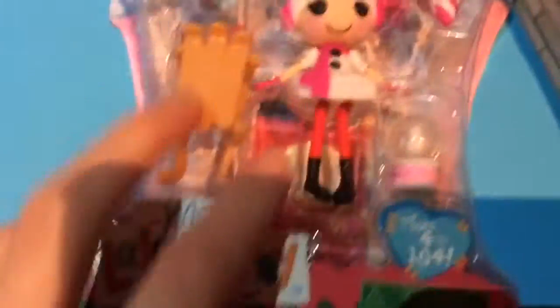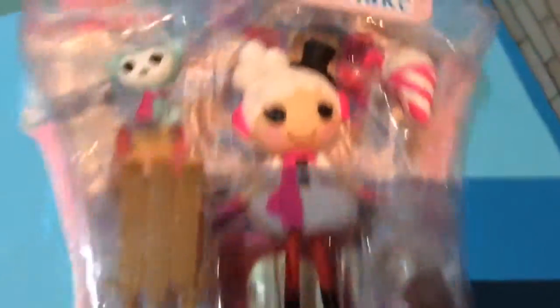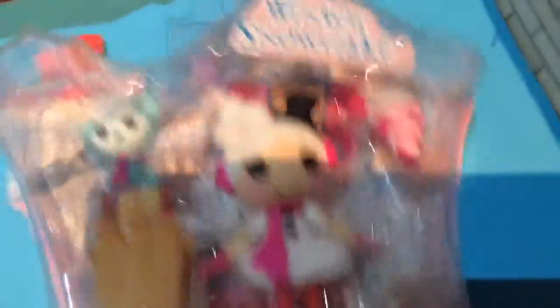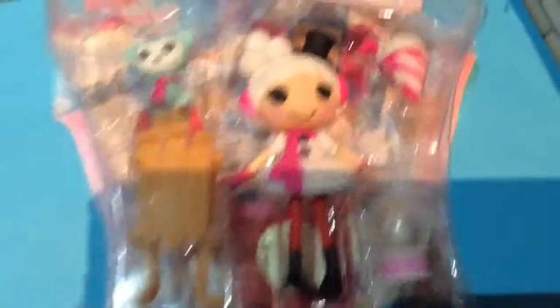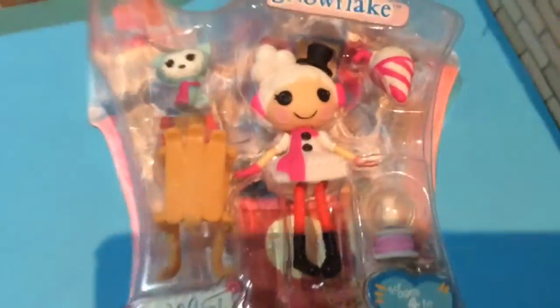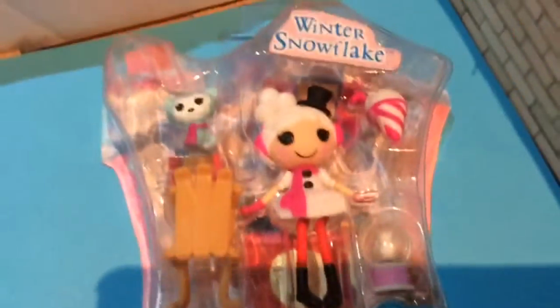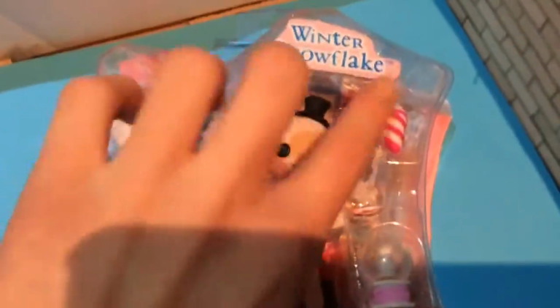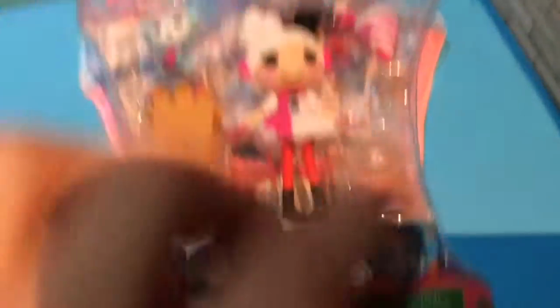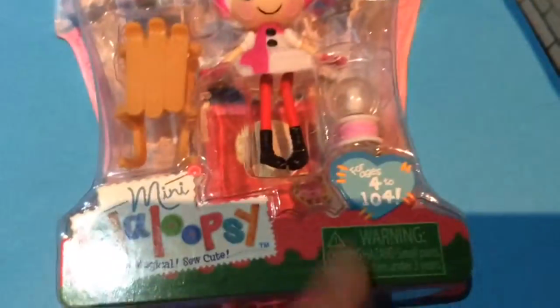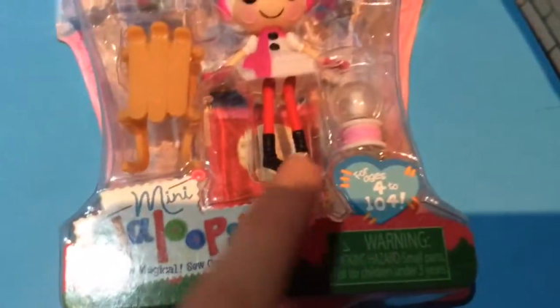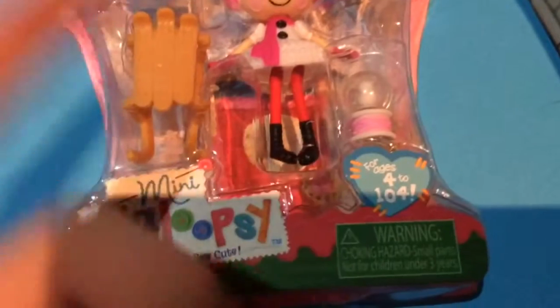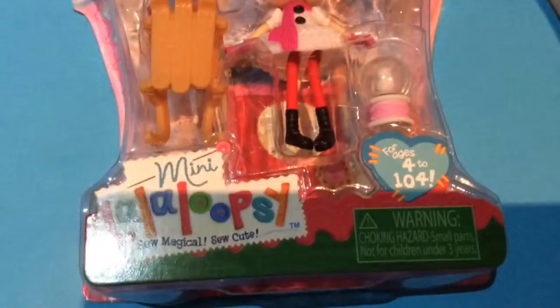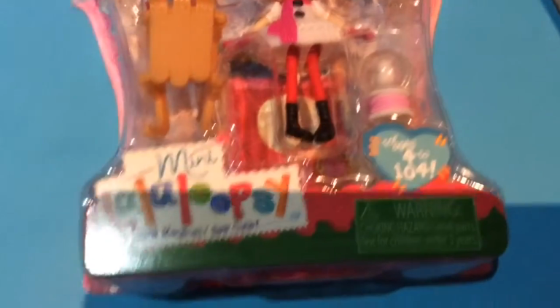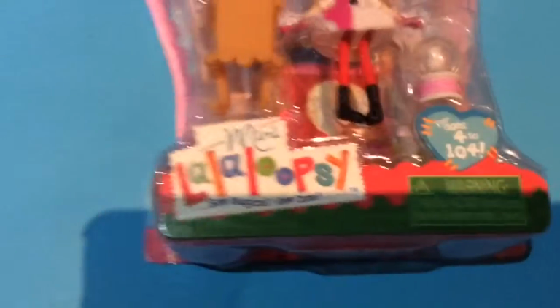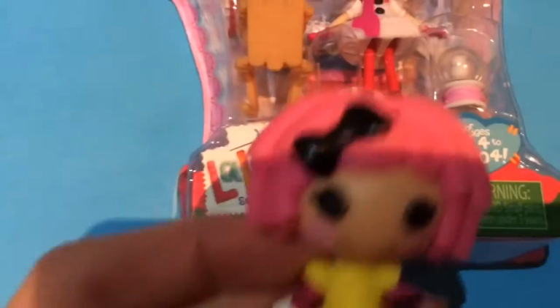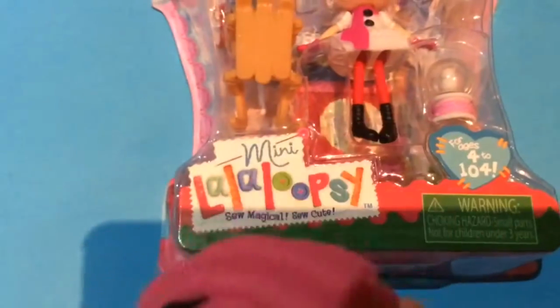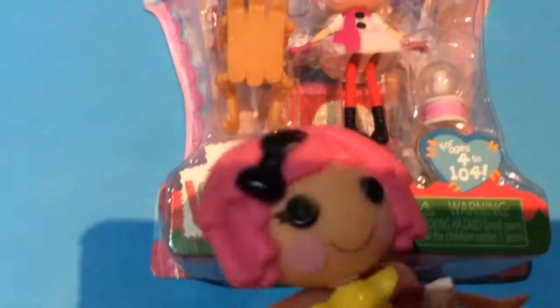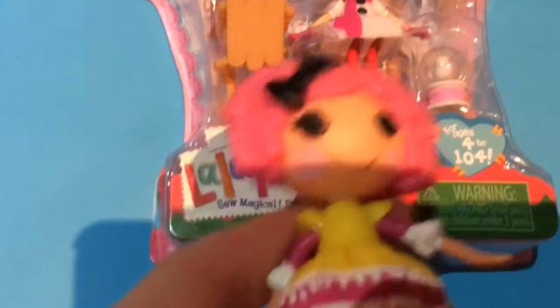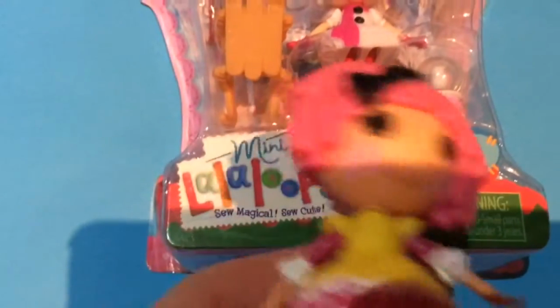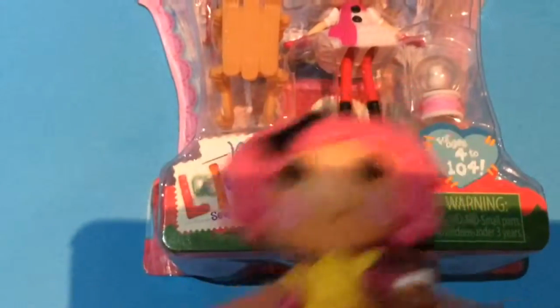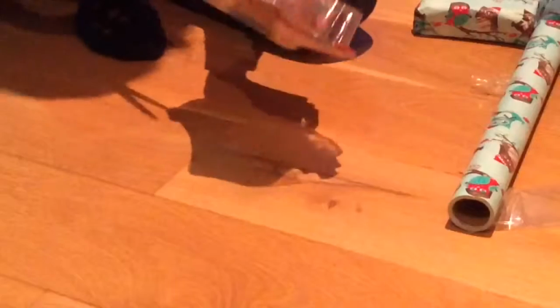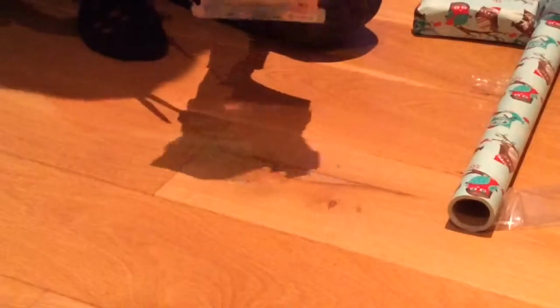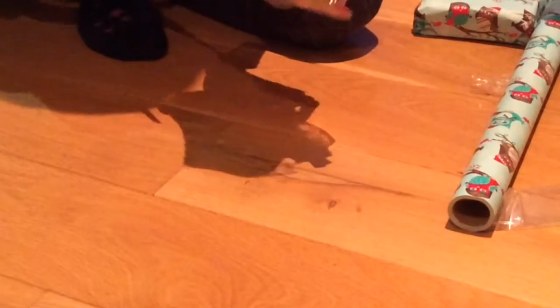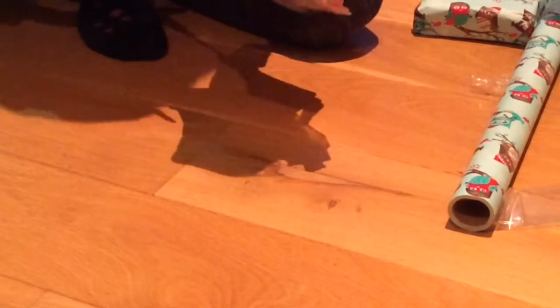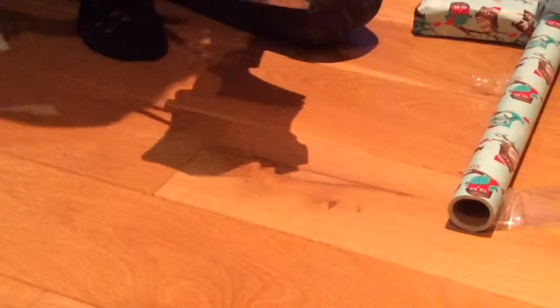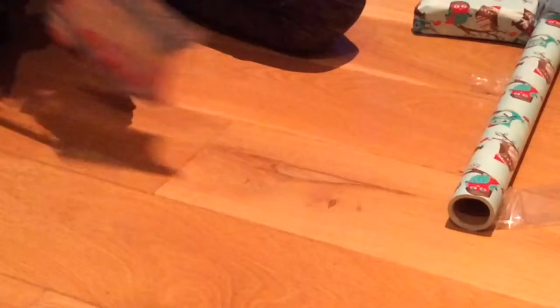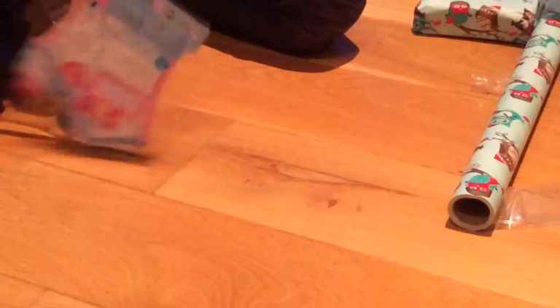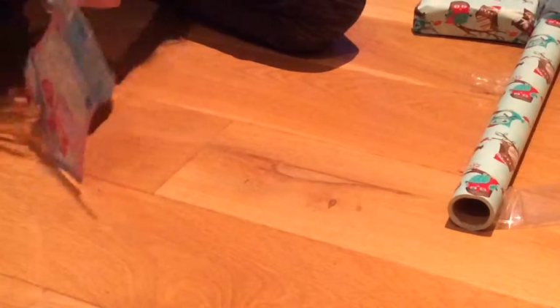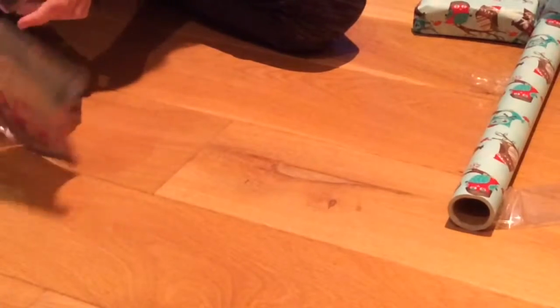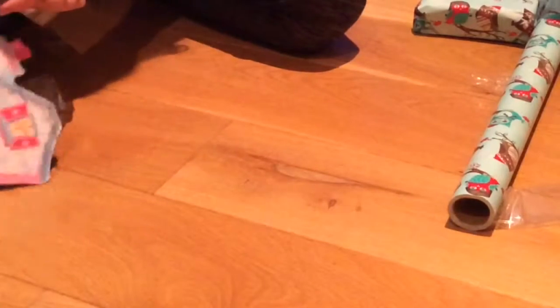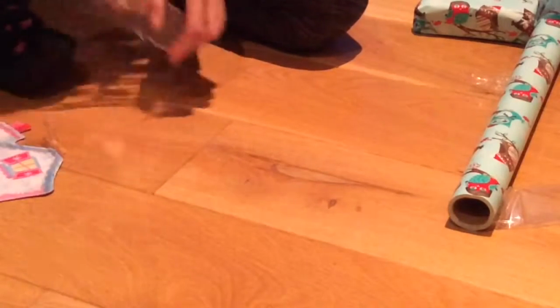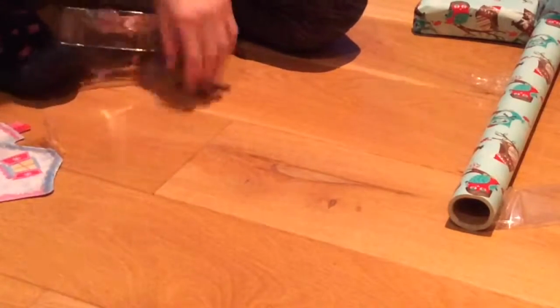This is her house — there's 'Winter Snowflake' at the top and some phrases down here. So let's get this girl out of the box!